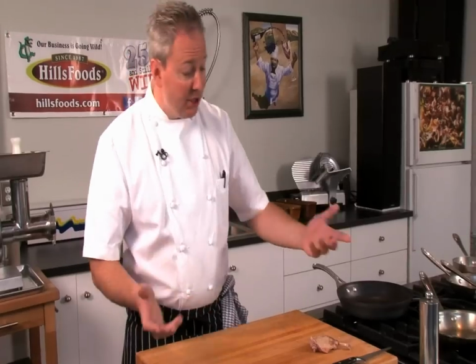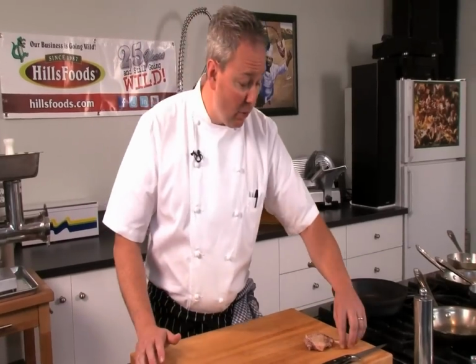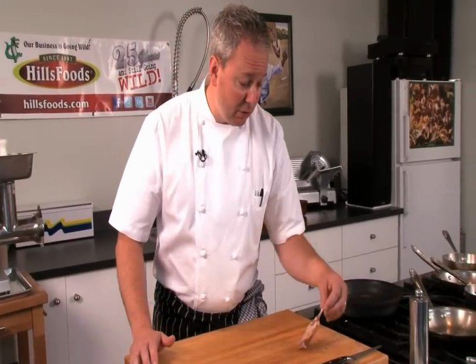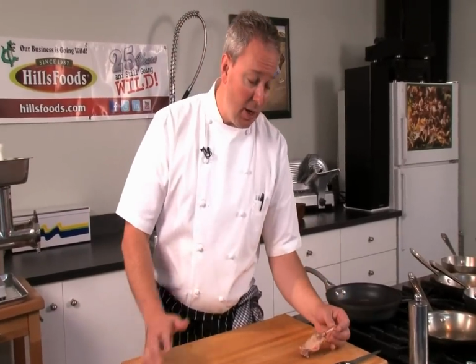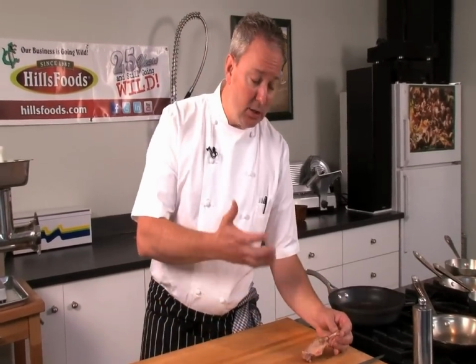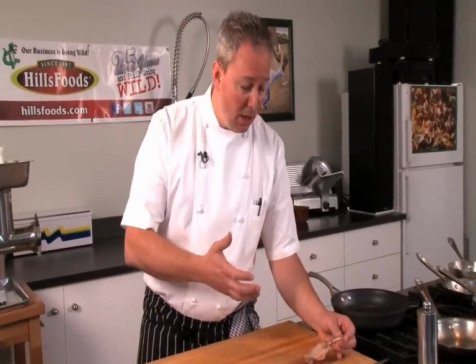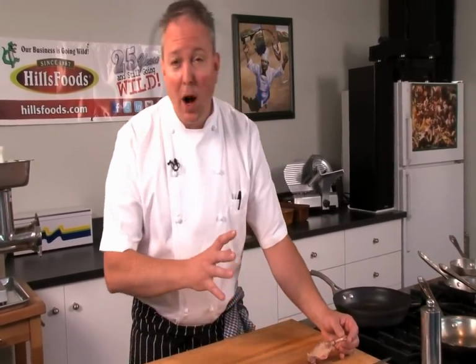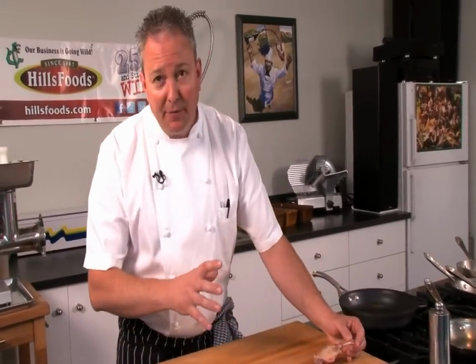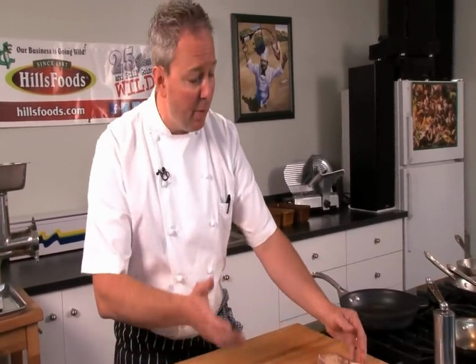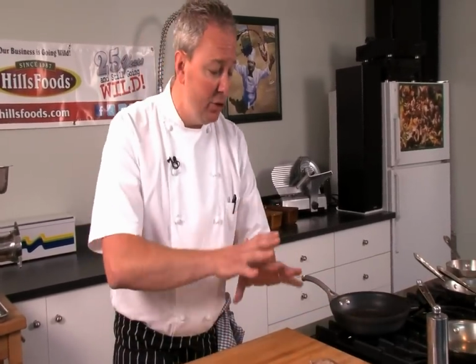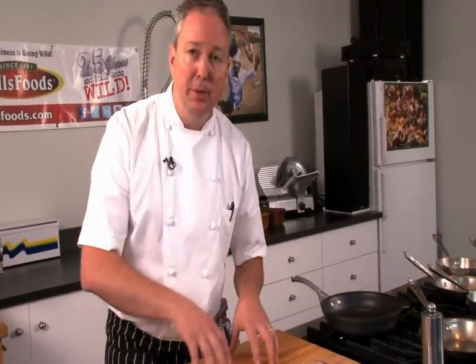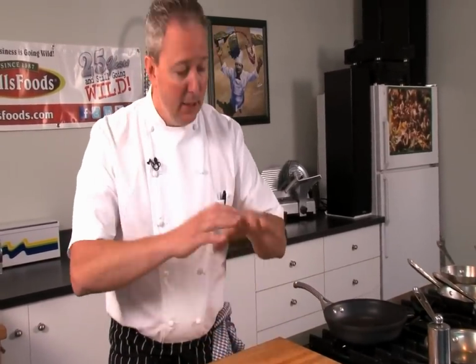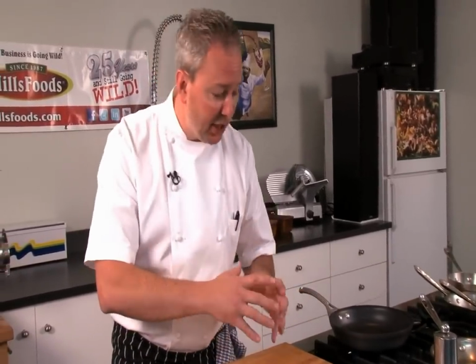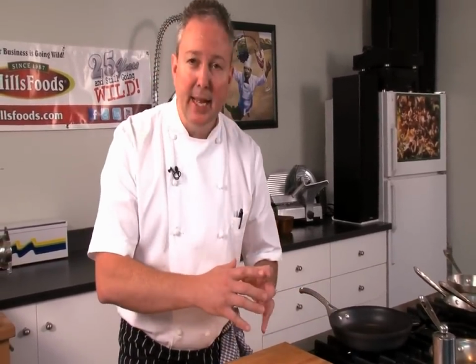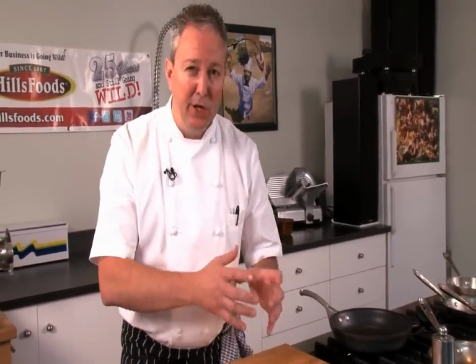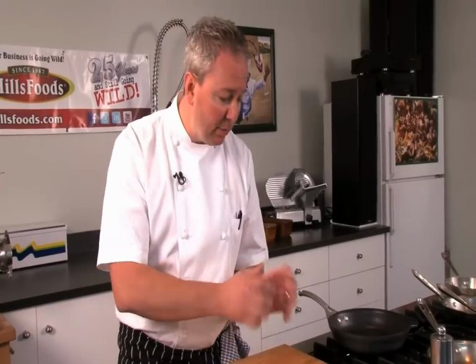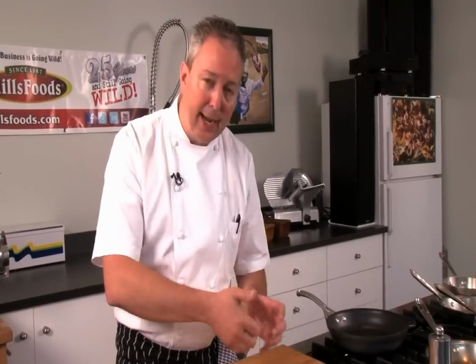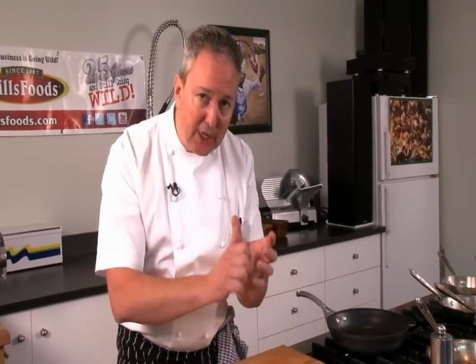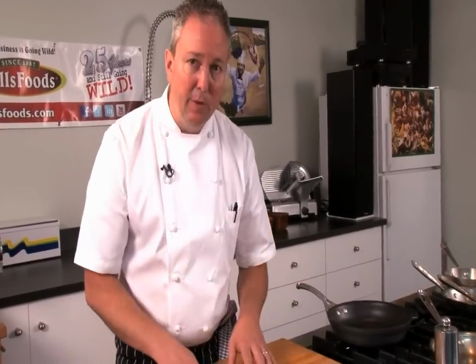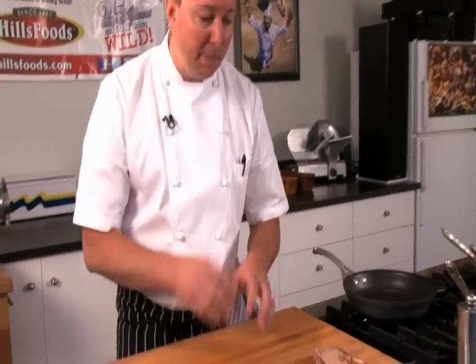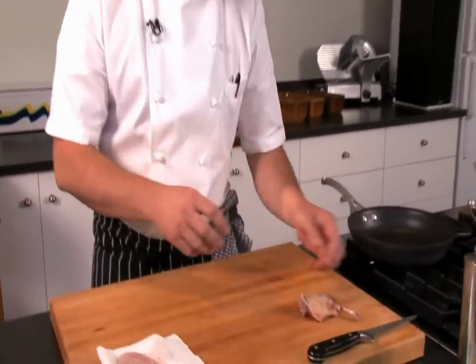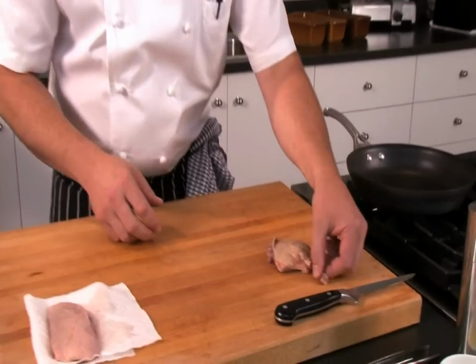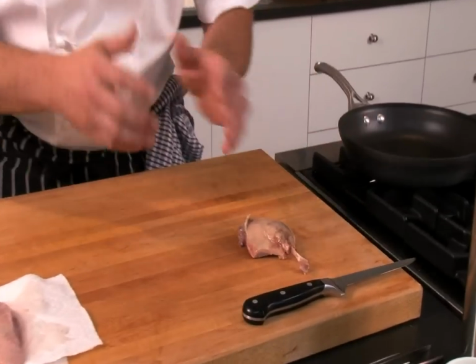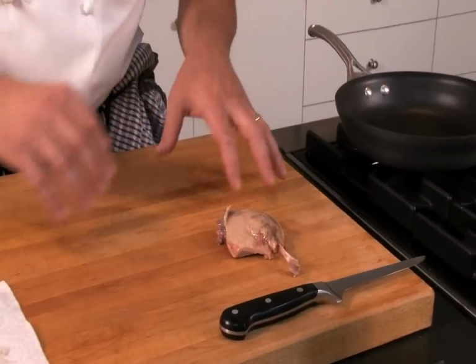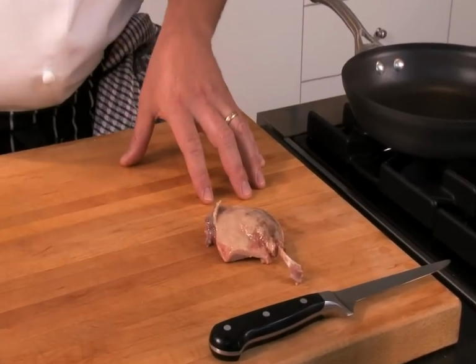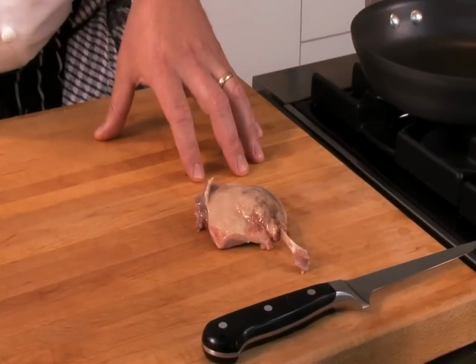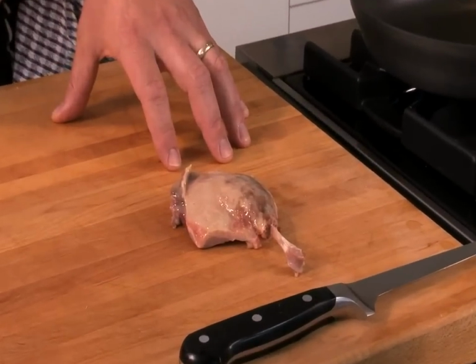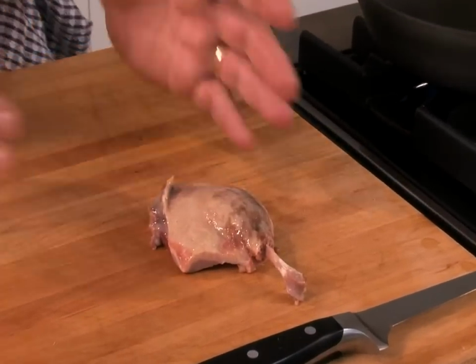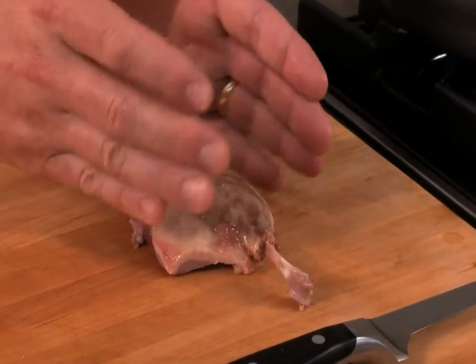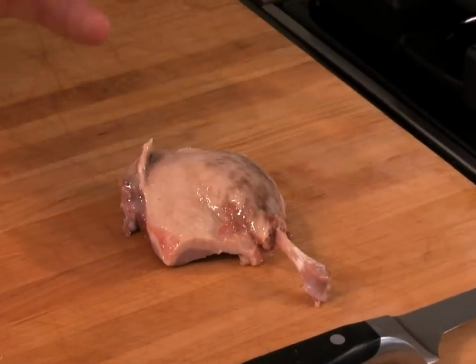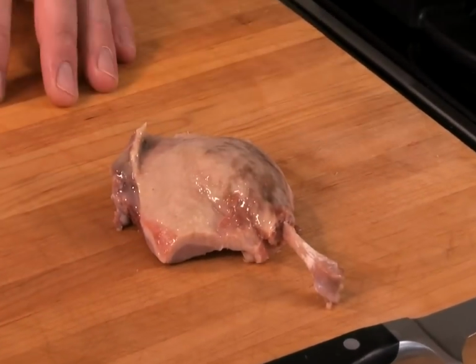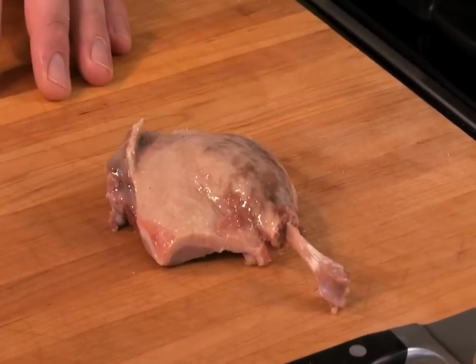After the confit has cooked for about four hours in the fat, we removed it and dried it completely. This one's been set in the fridge so we were able to go back and clean it up — remove any pockets of fat, french the bone a little bit, just to make it look prettier so that you're only serving the best bits.